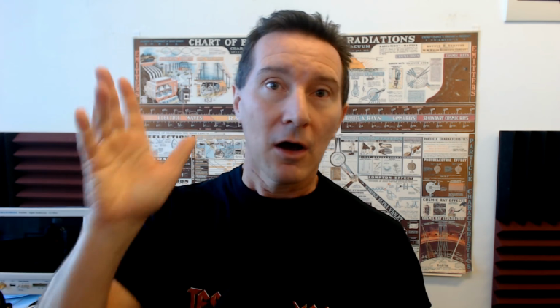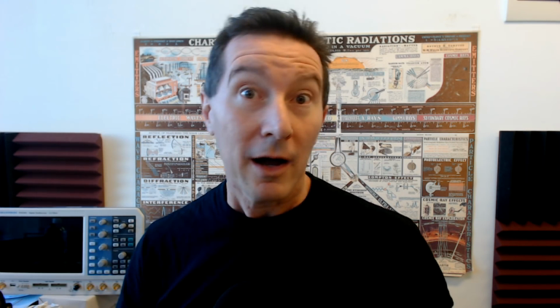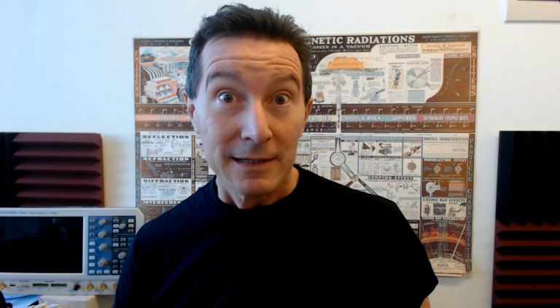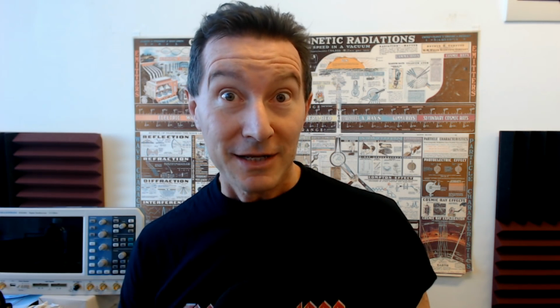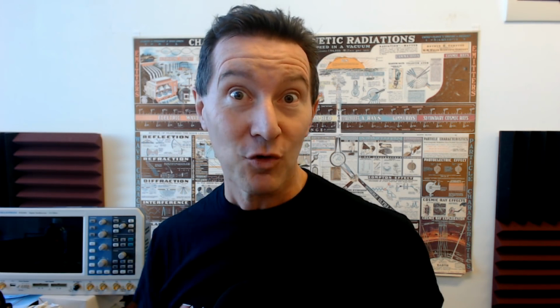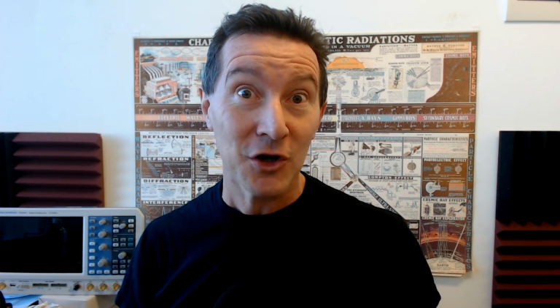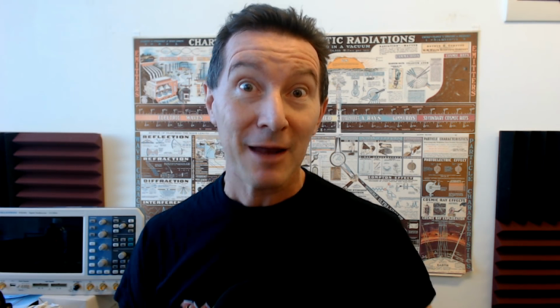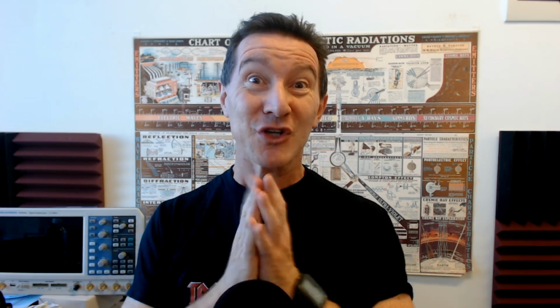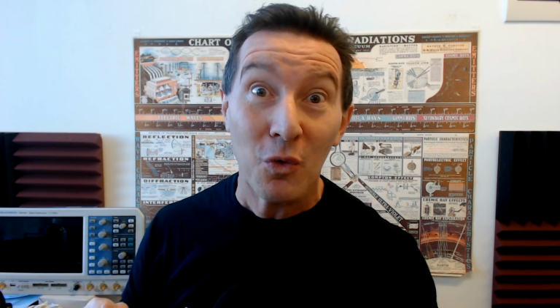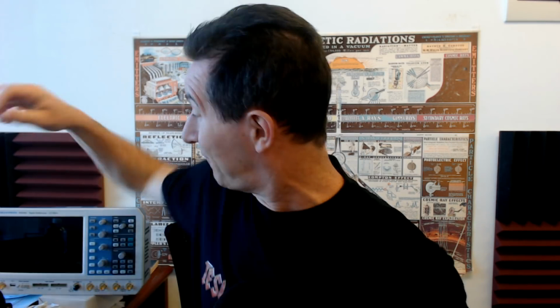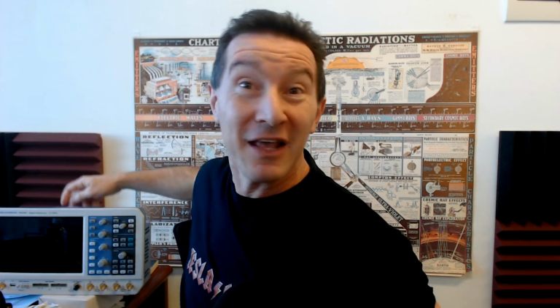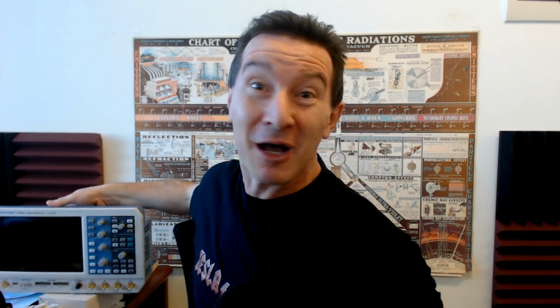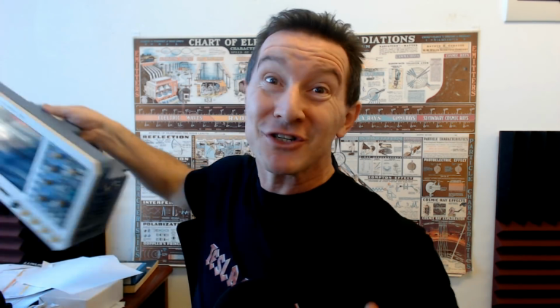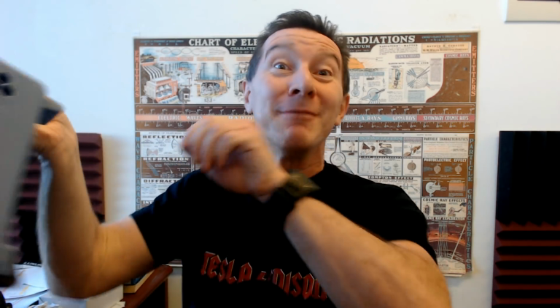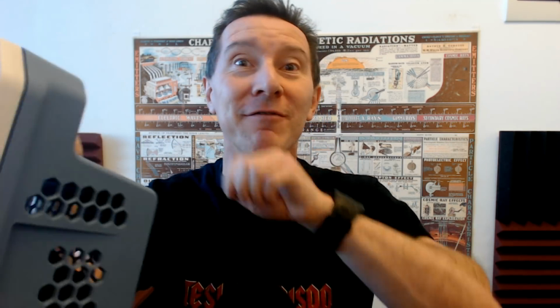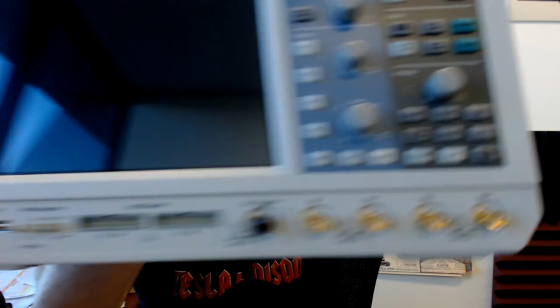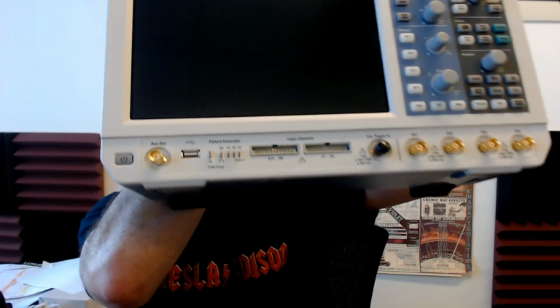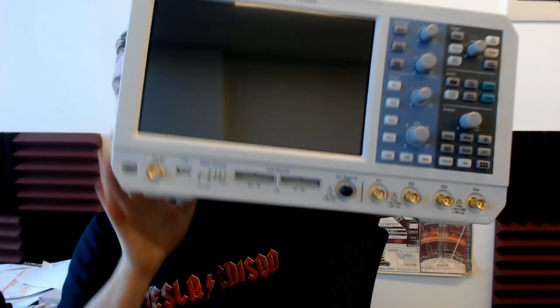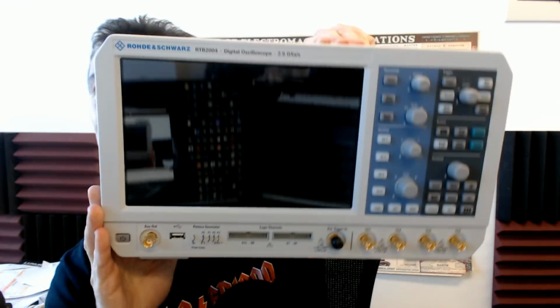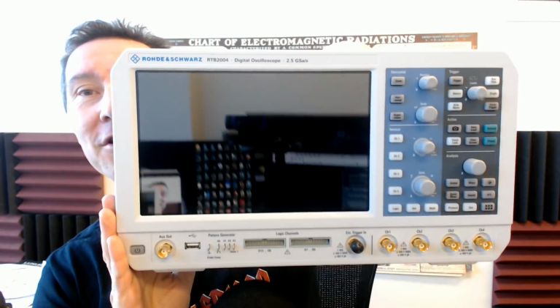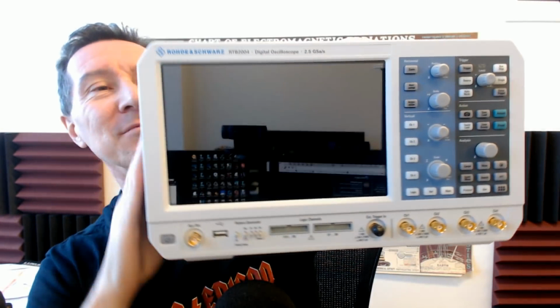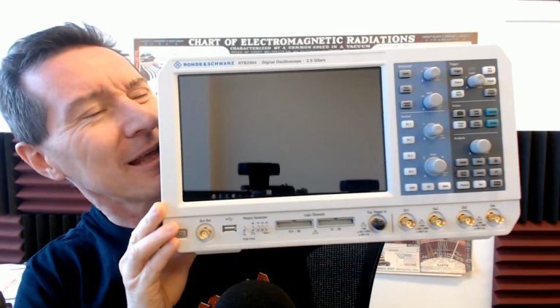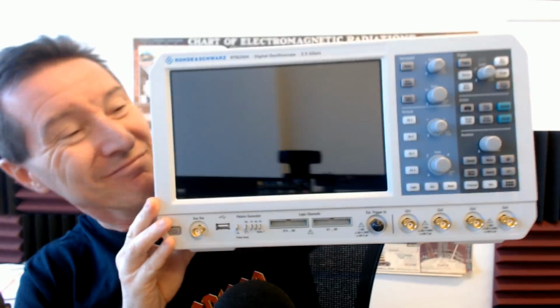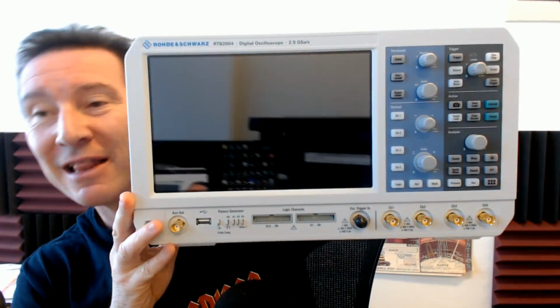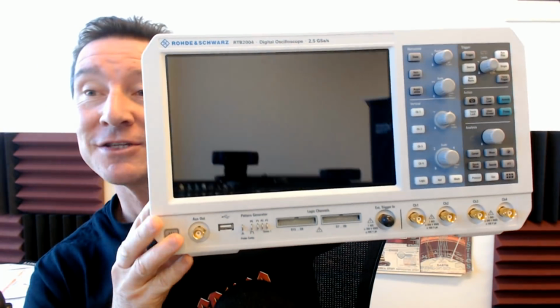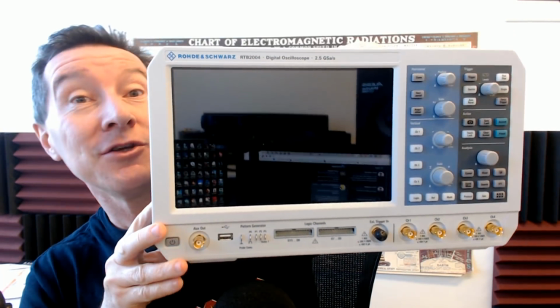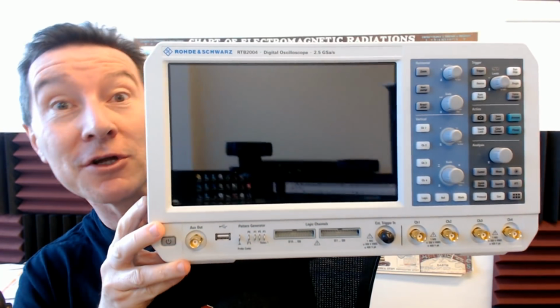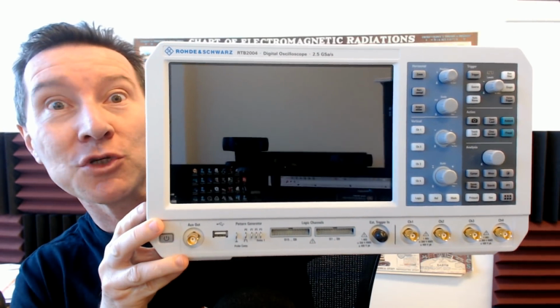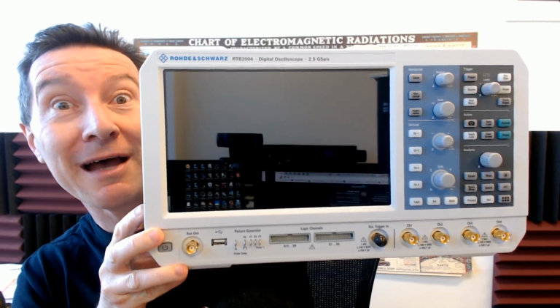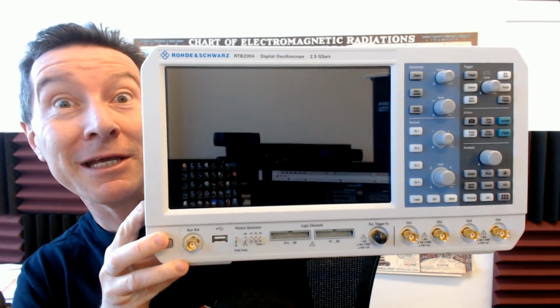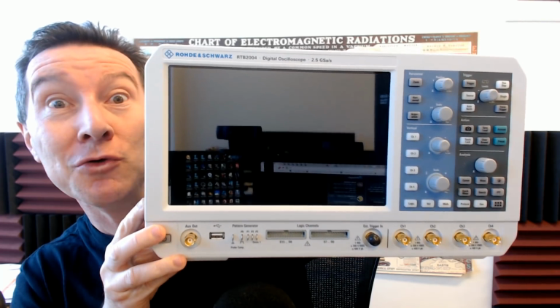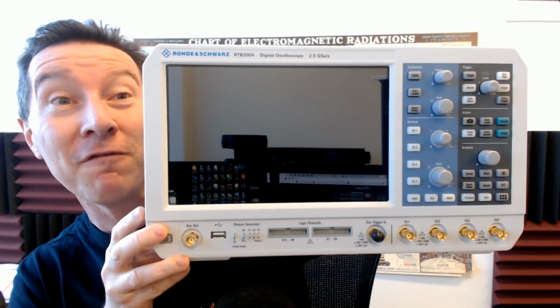Hi. Yes, it's giveaway time again because look what I found in the dumpster. It just keeps on giving, this magical dumpster. Look at this — I've got a slightly crusty, used Rohde & Schwarz RTB2004.